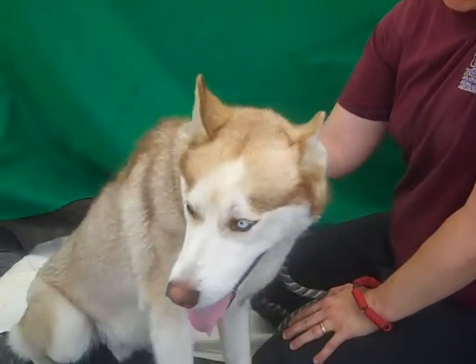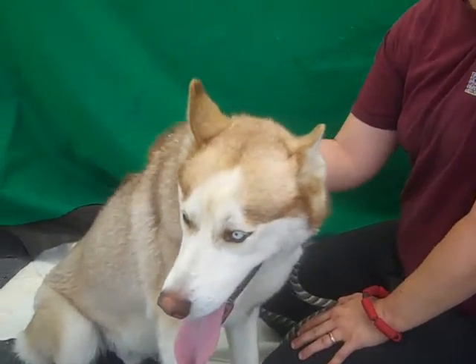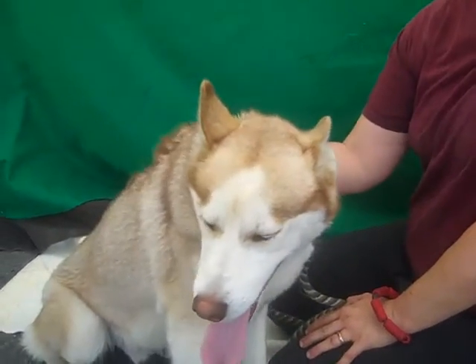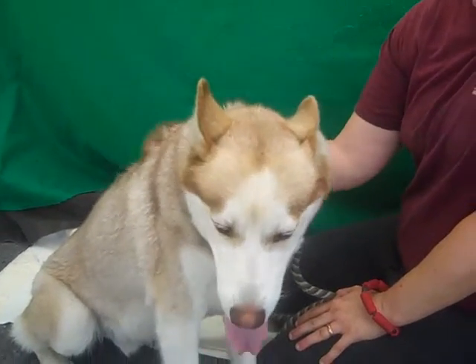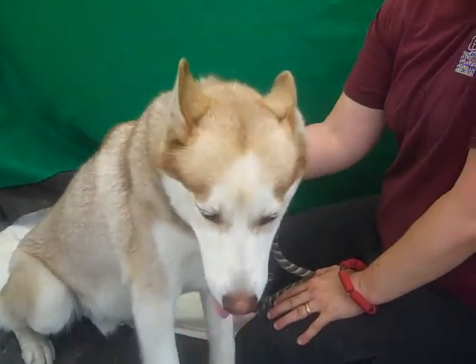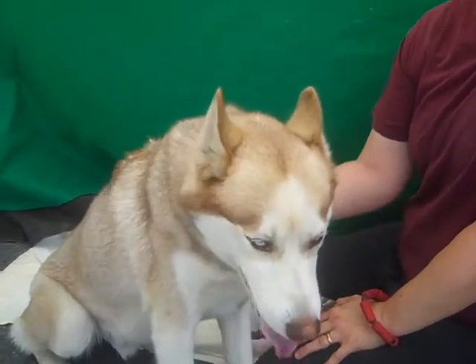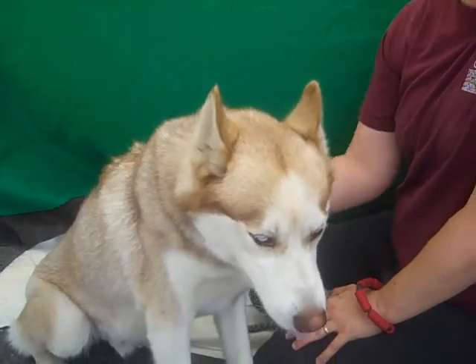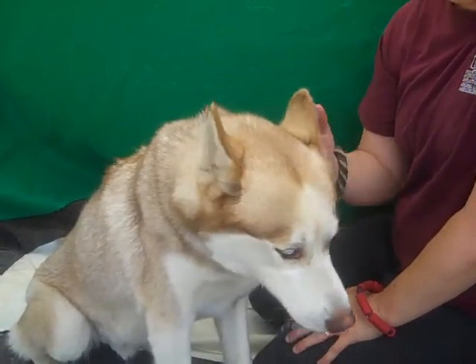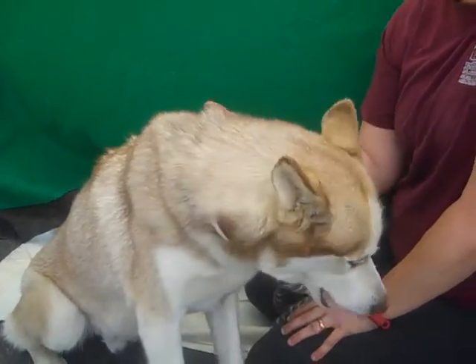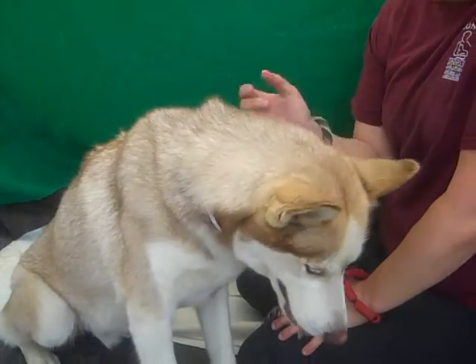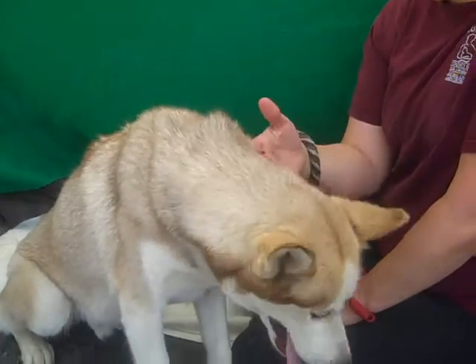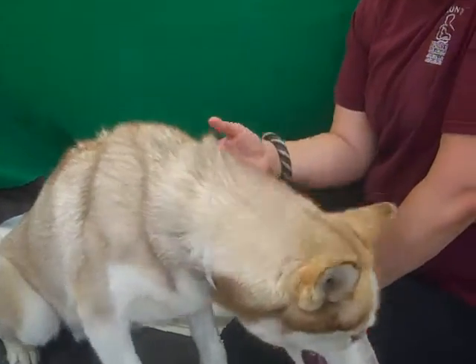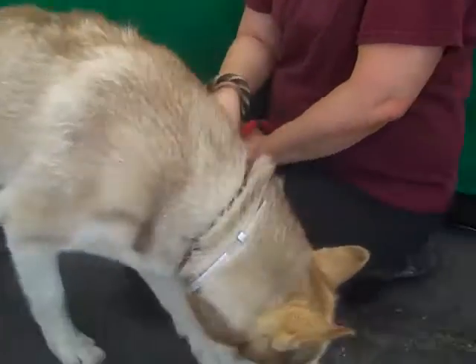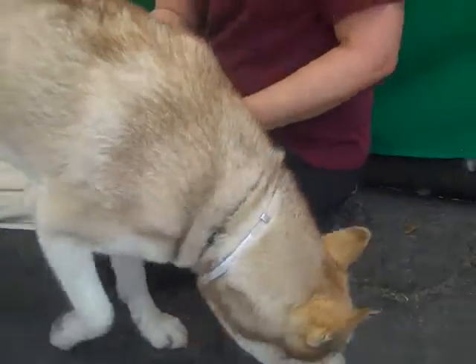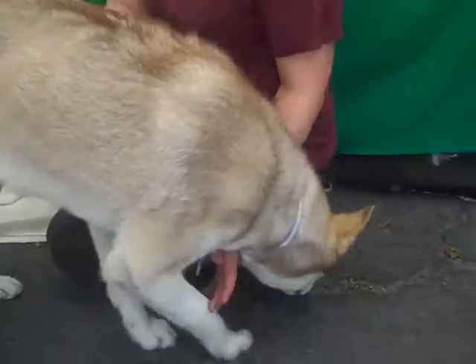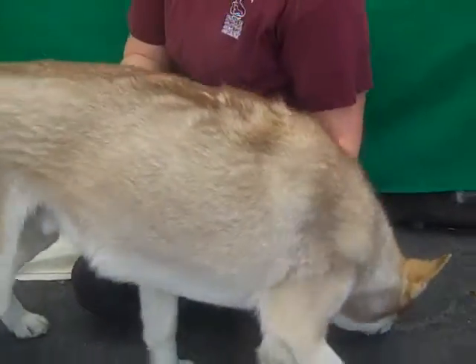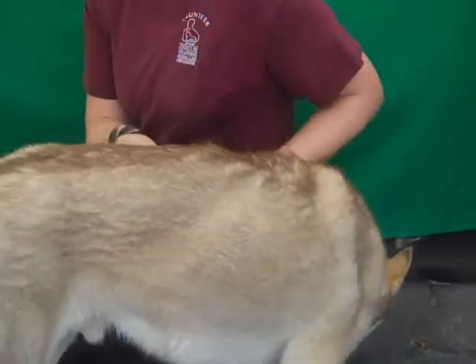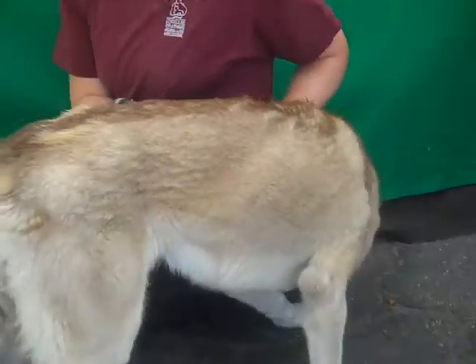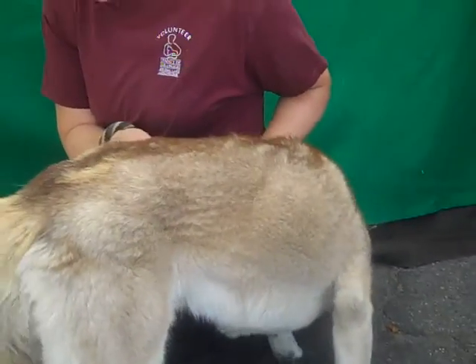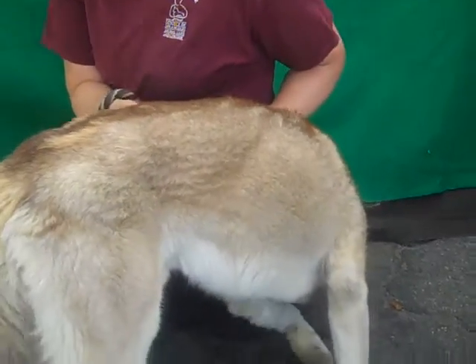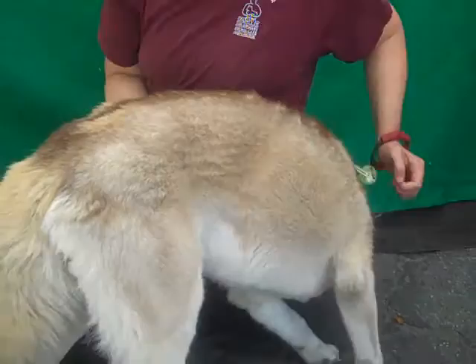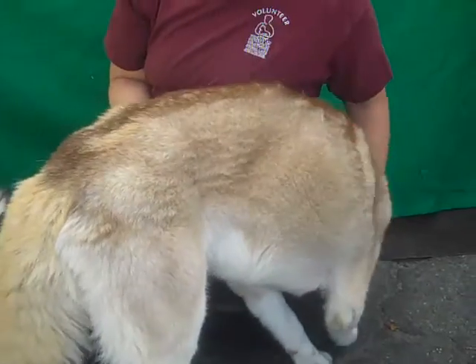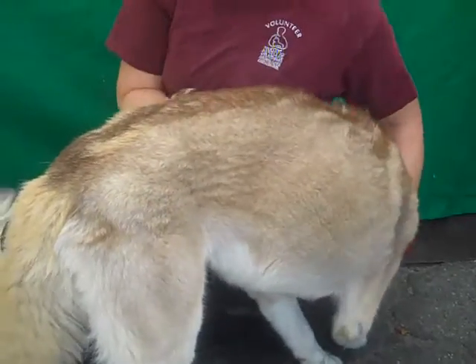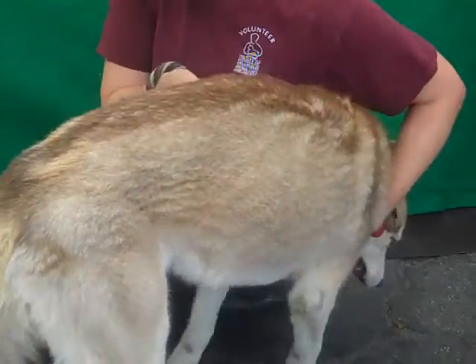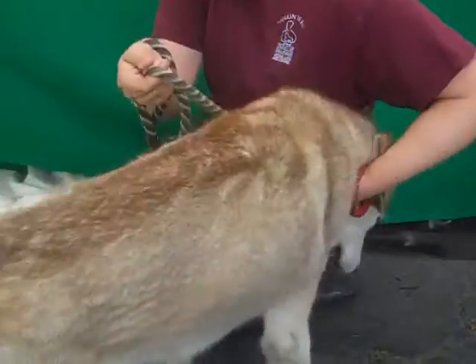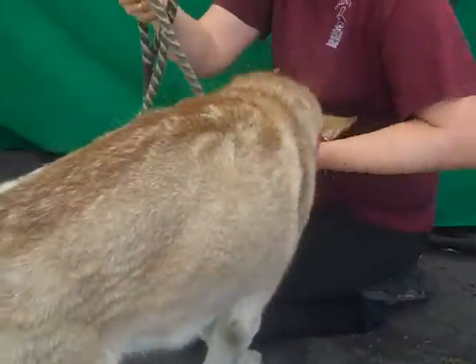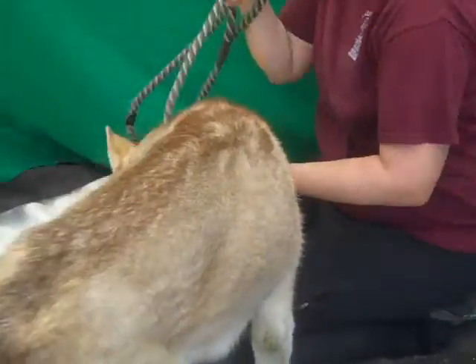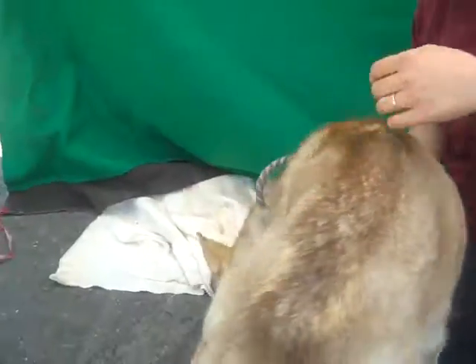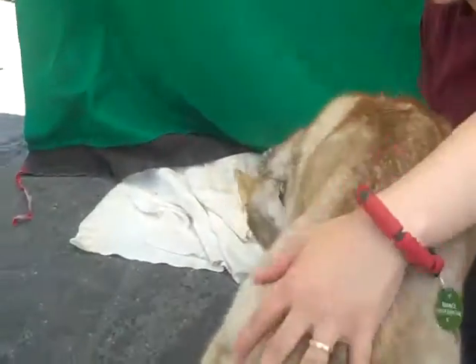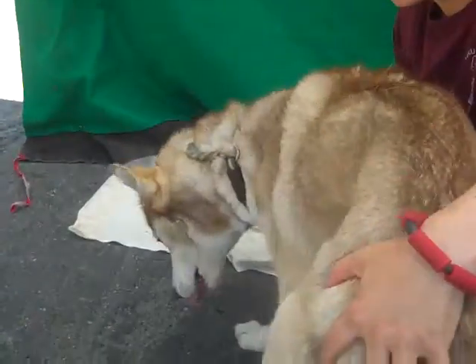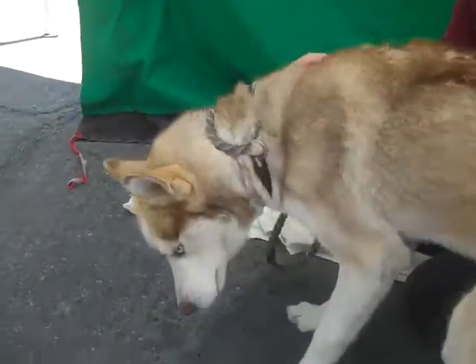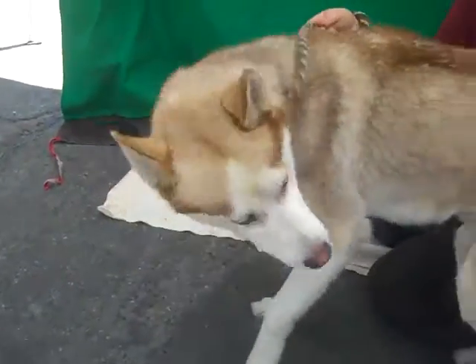He is an altered male, very light brown and white Siberian husky, very young, about a year old, and very, very, very handsome. He came in as a stray on June 19th from Whittier, and he weighs a very svelte 41 pounds.